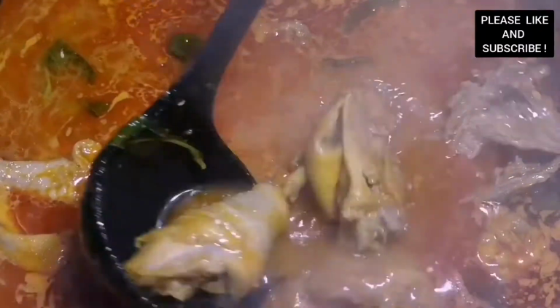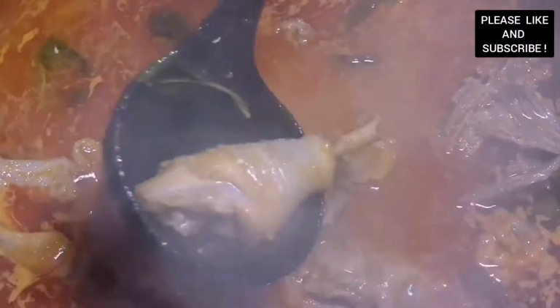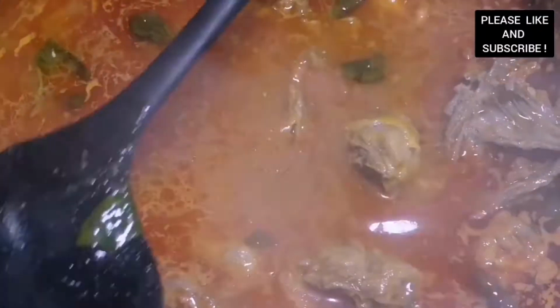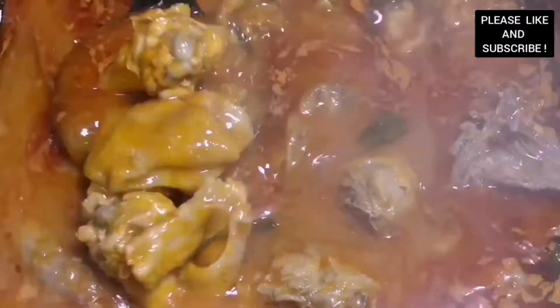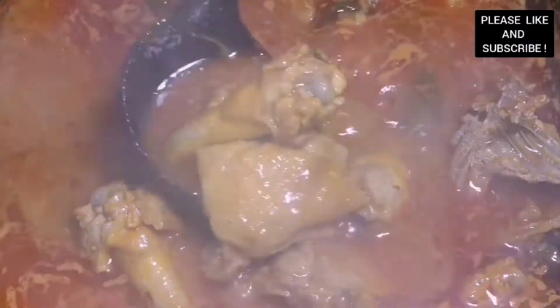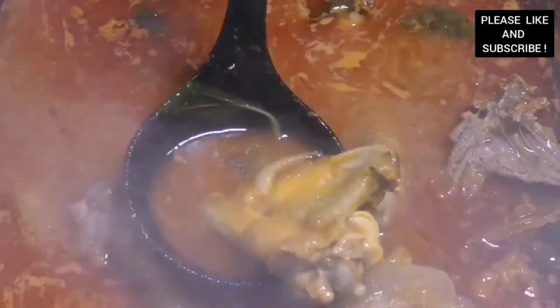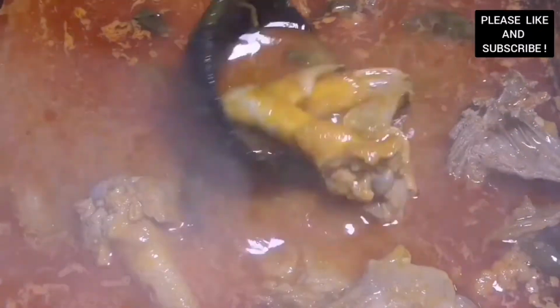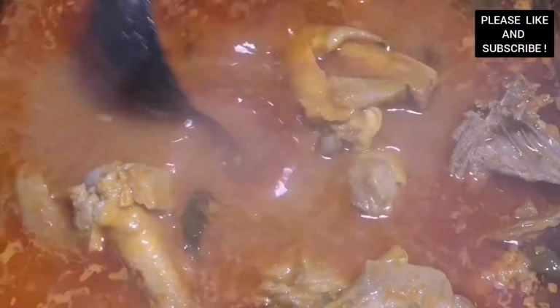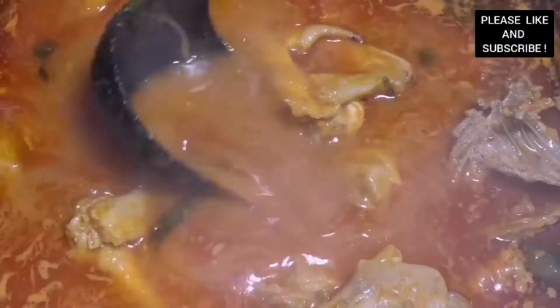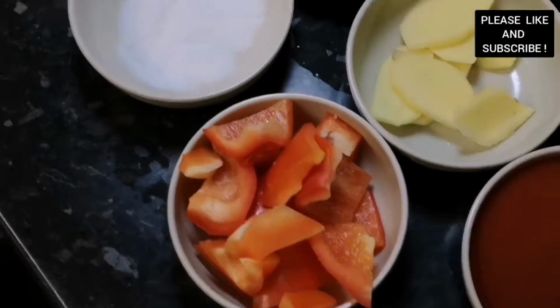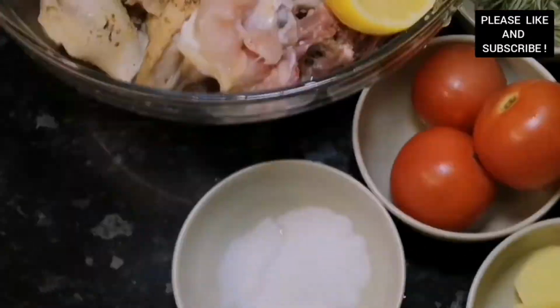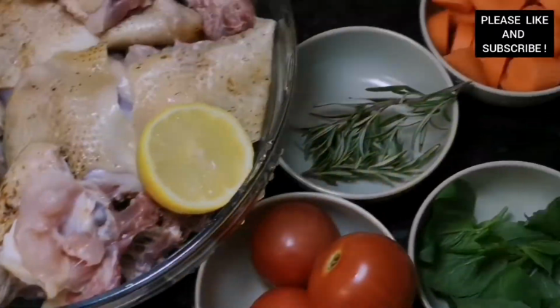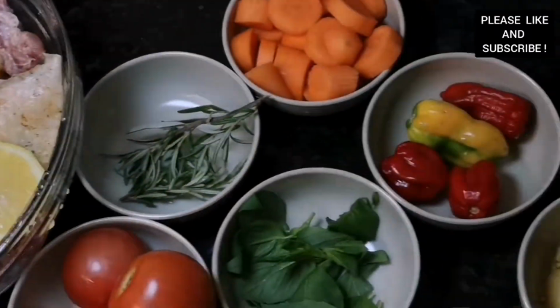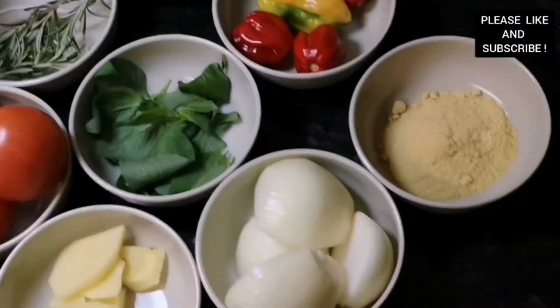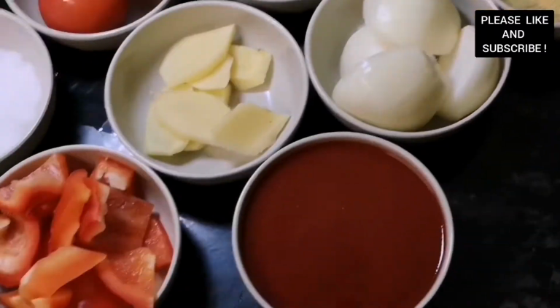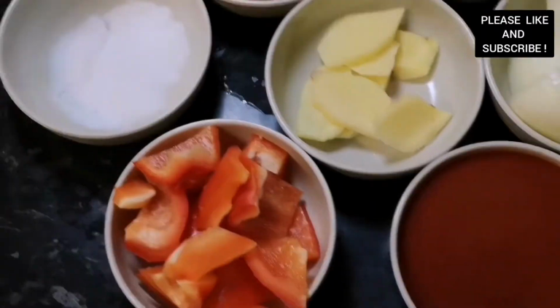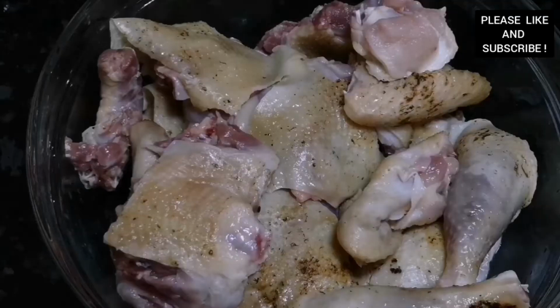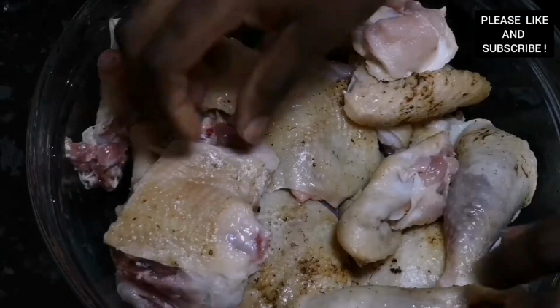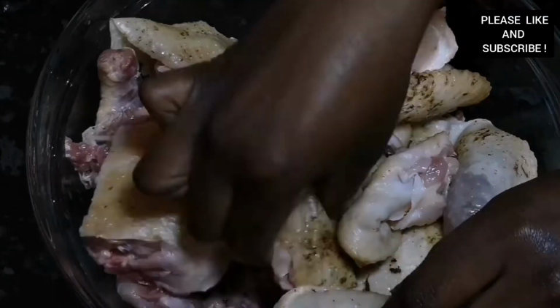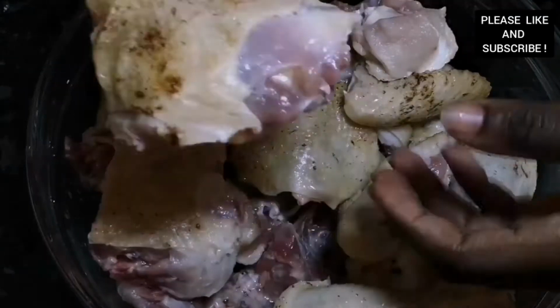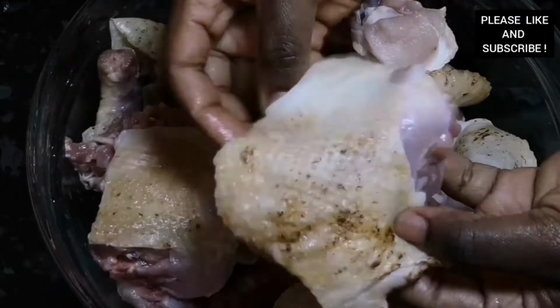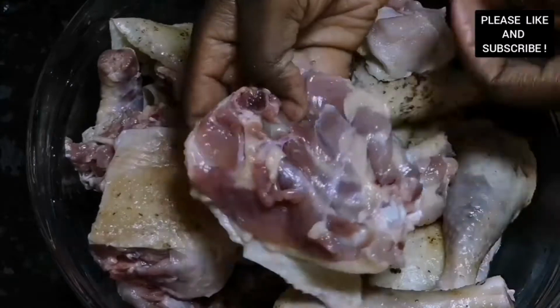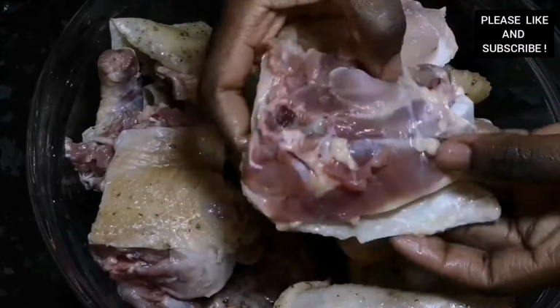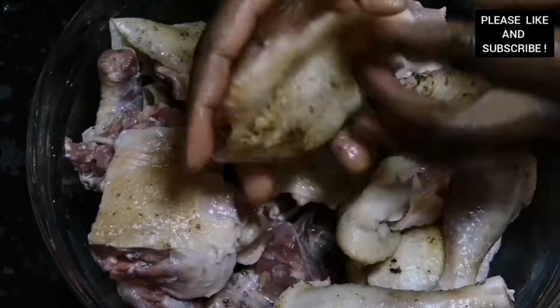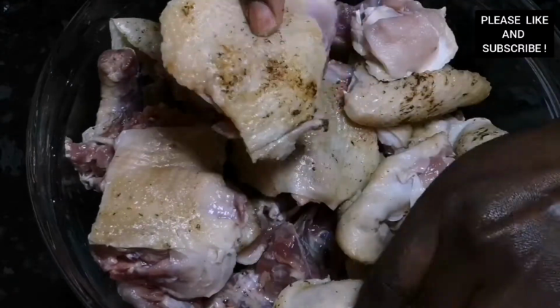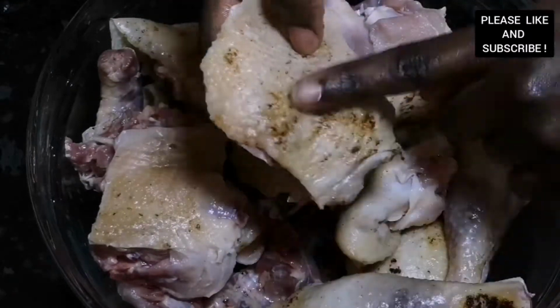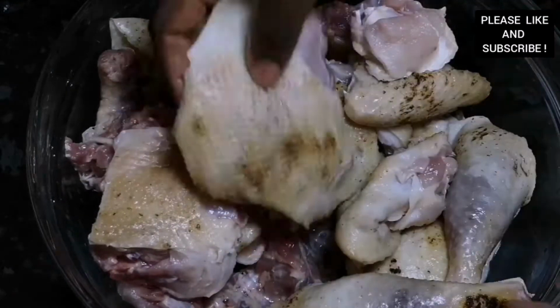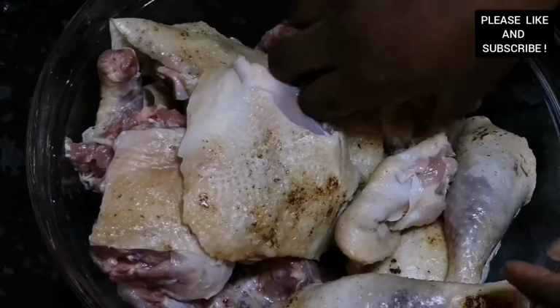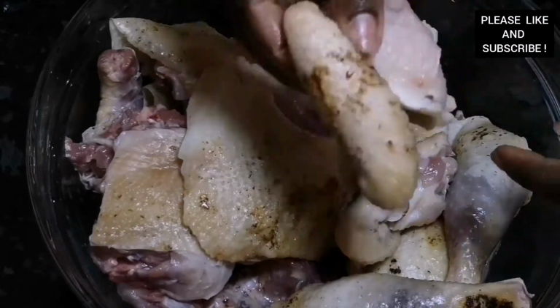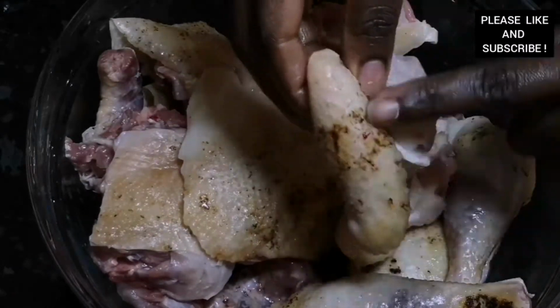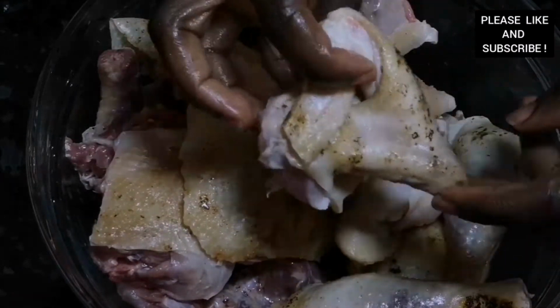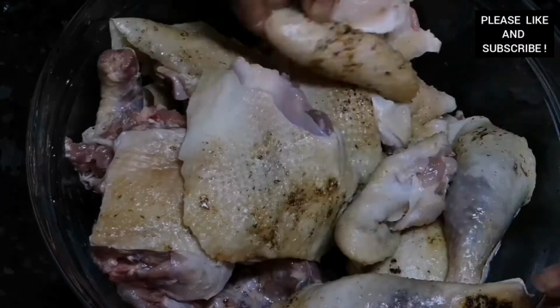Hello everyone, my name is Gifty, your regular chef. Welcome to my channel, Desdas Delight. On today's episode, I'm going to show you how to make this quick and tasty chicken soup.